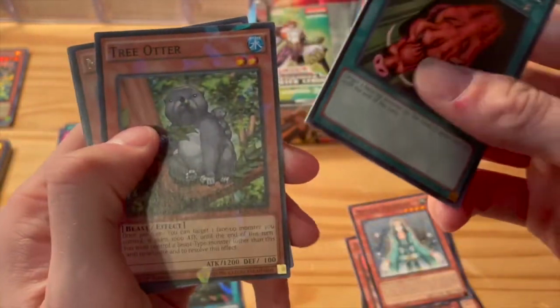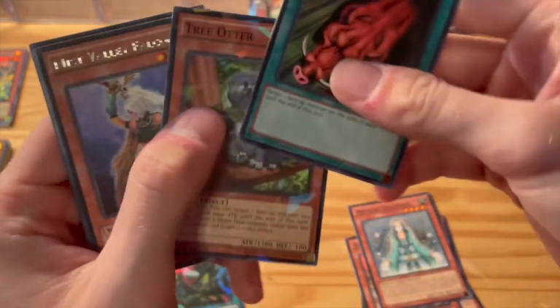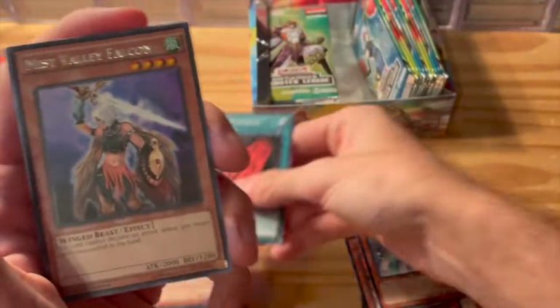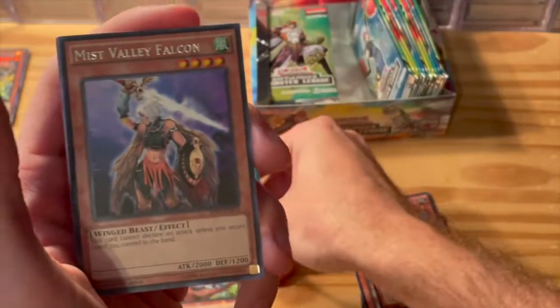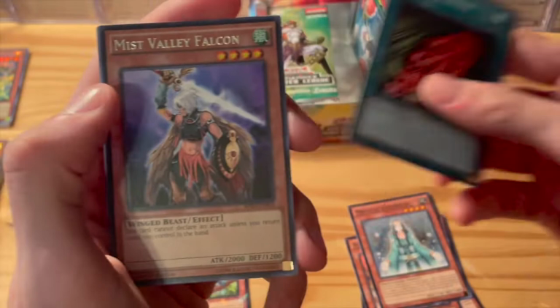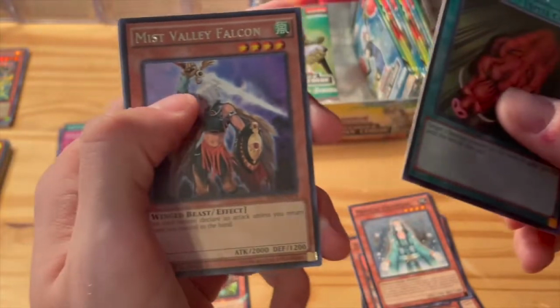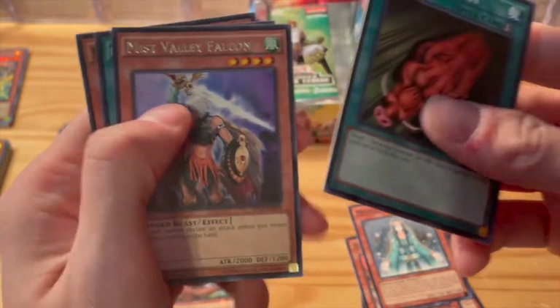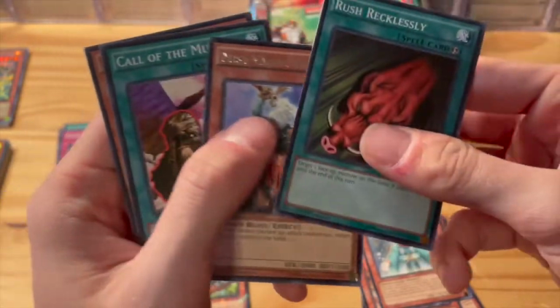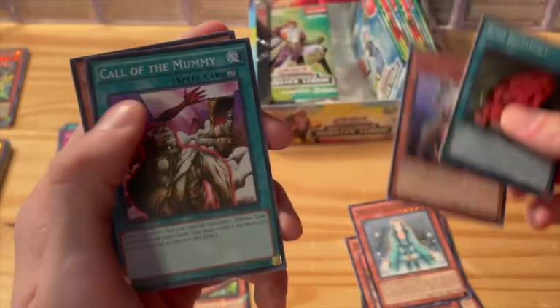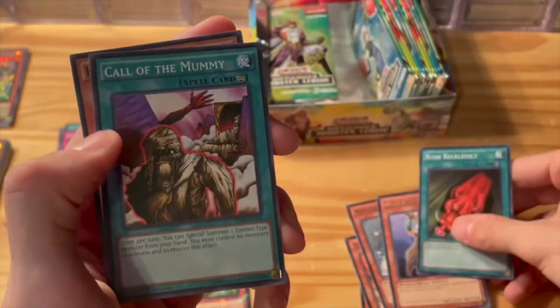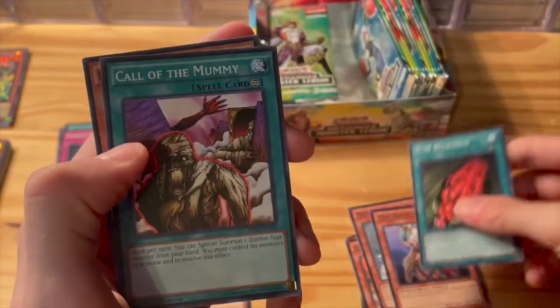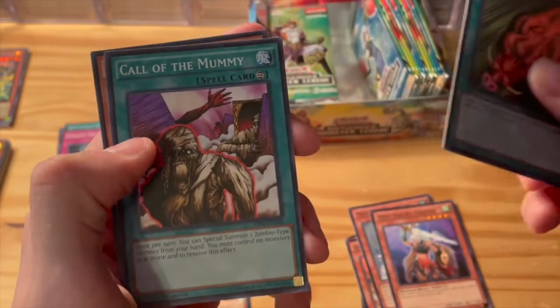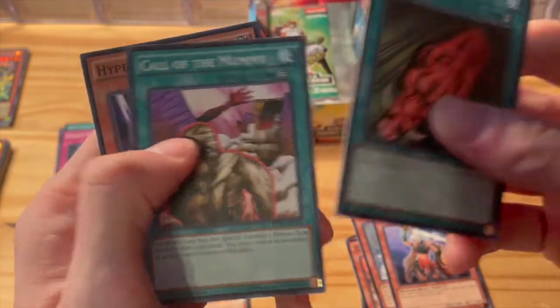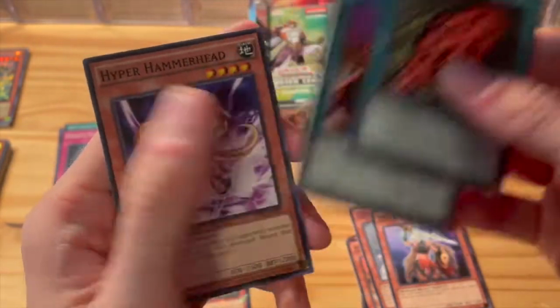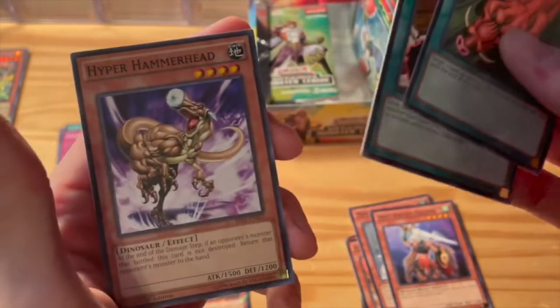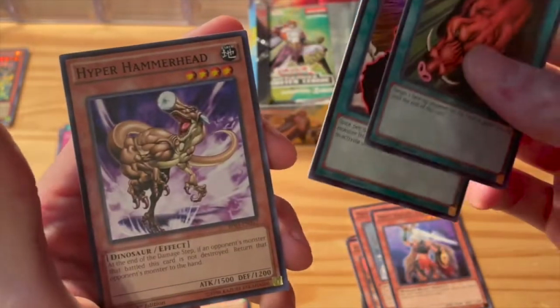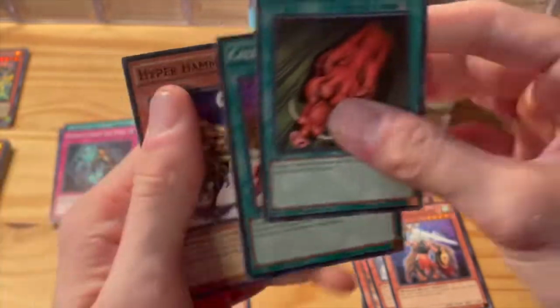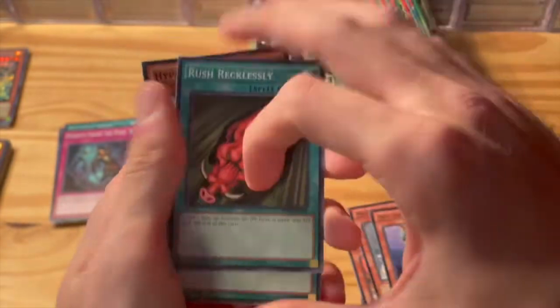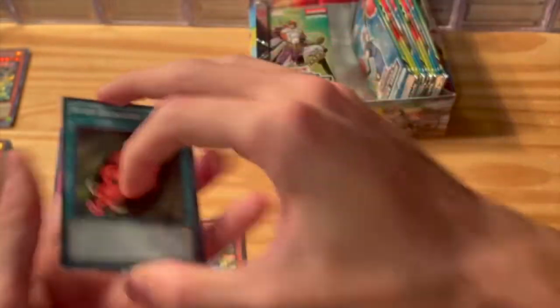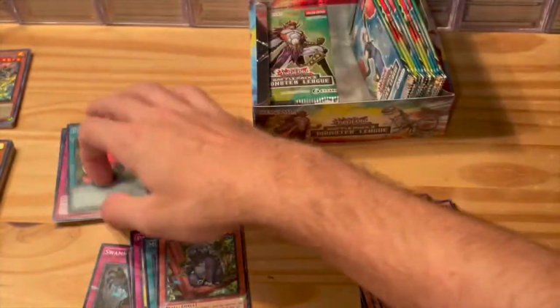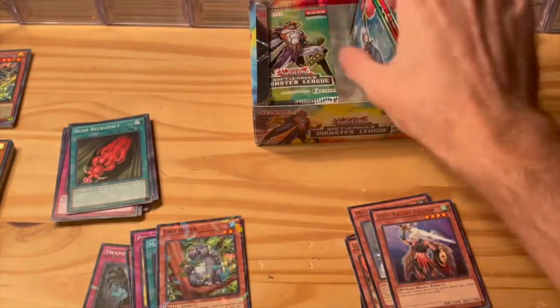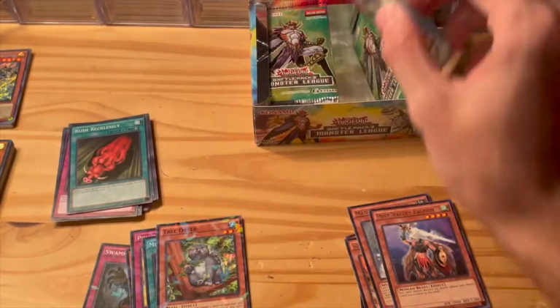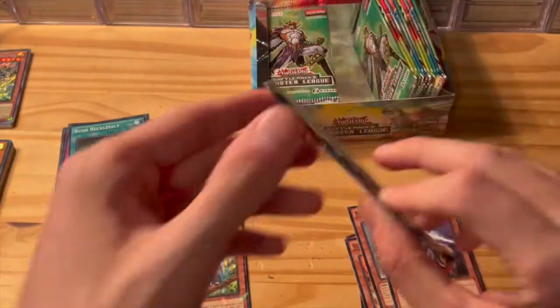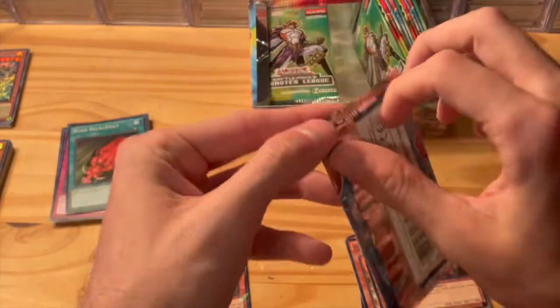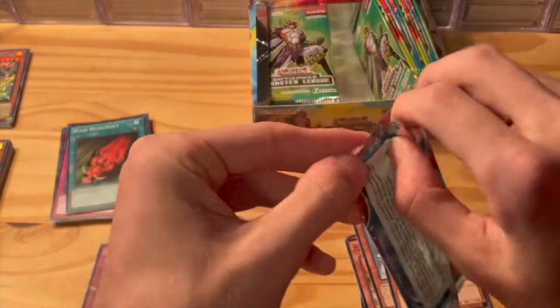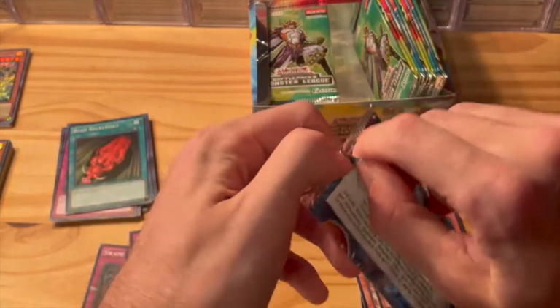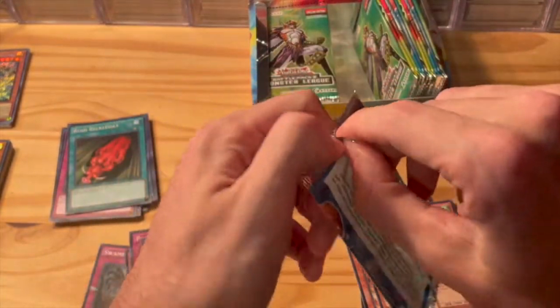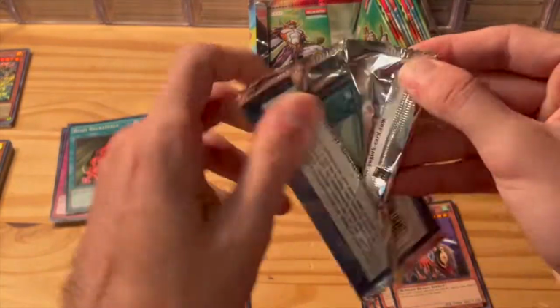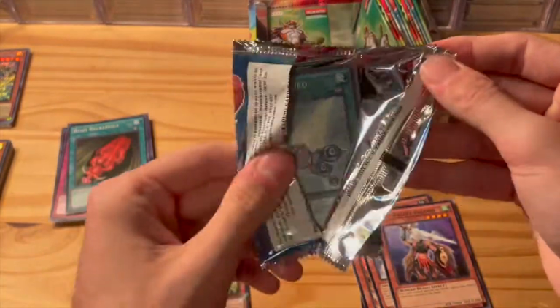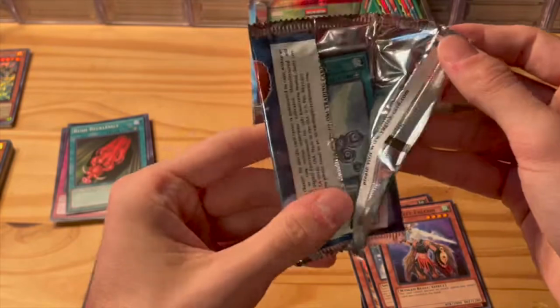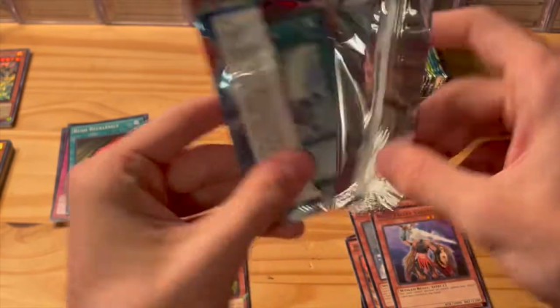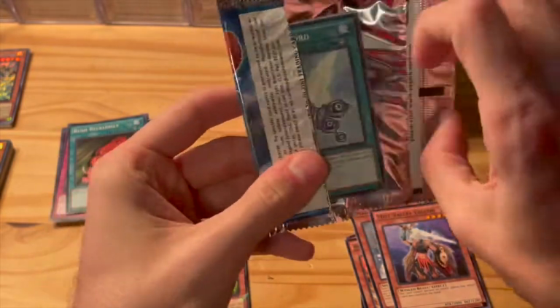Tree Otter, and then Mist Valley Falcon — we got a couple of Mist Valleys in here. Call the Mummy, and then Hyper Hammerhead. We got some pretty old cards in here, which is cool to see. Makes sense considering this came out in 2014.